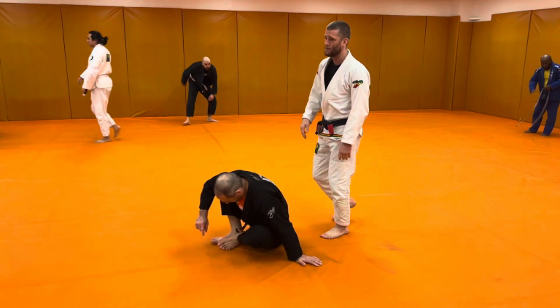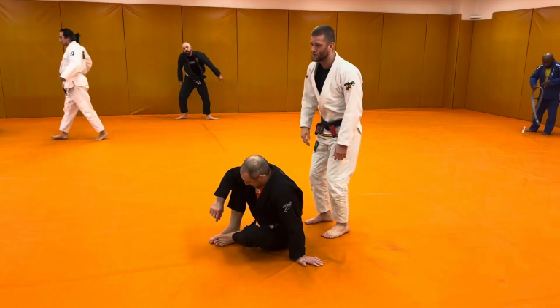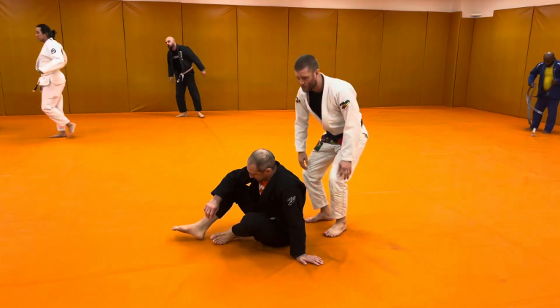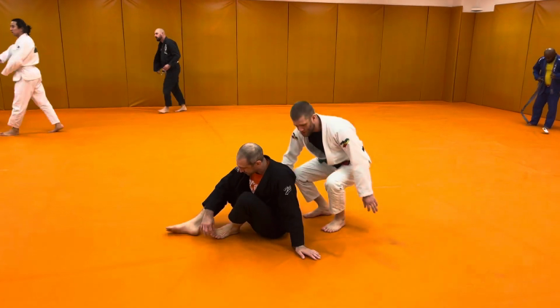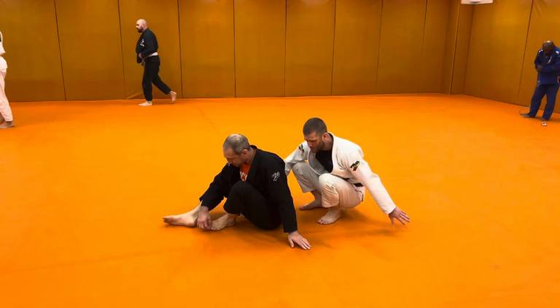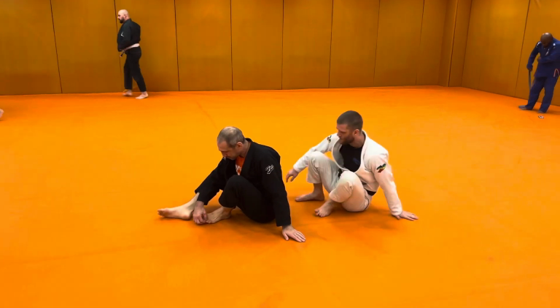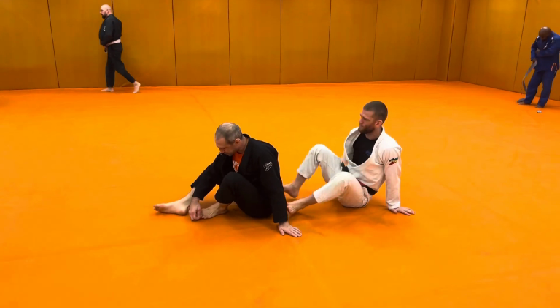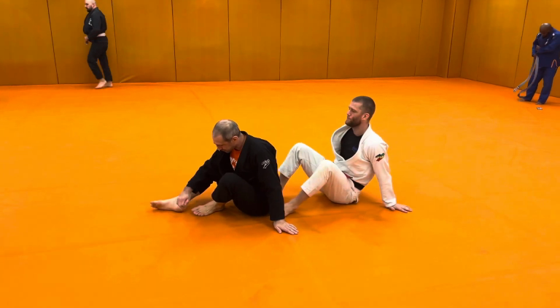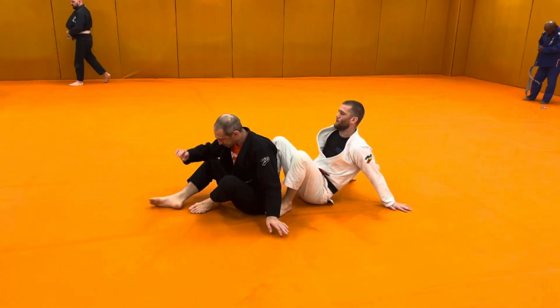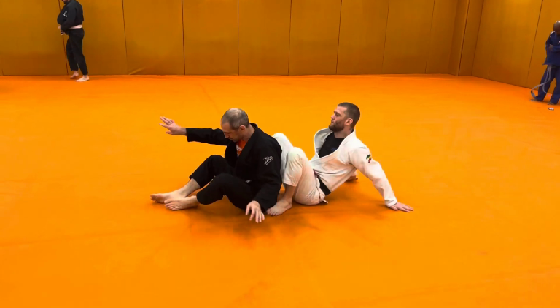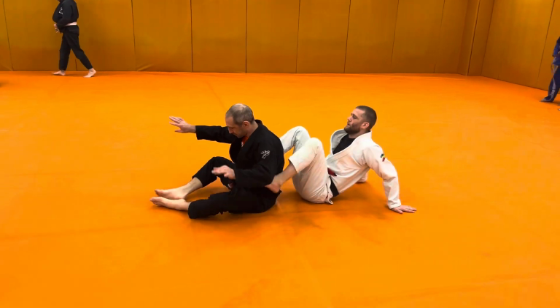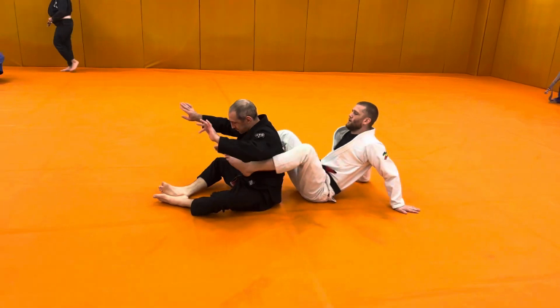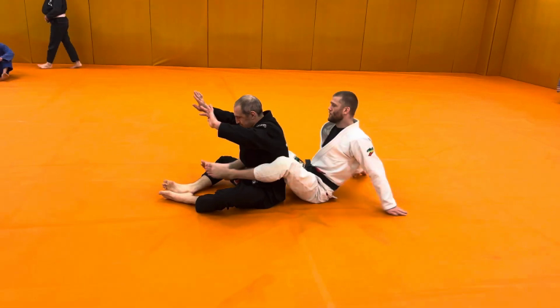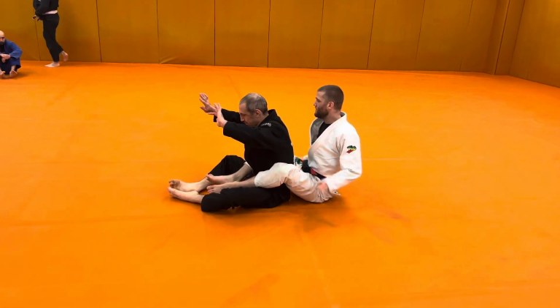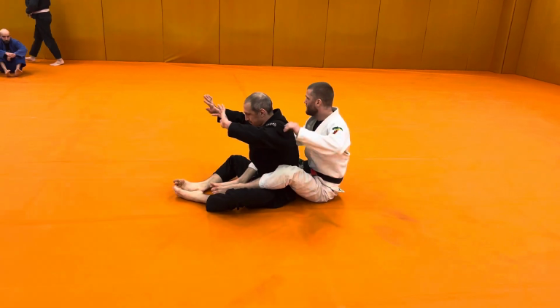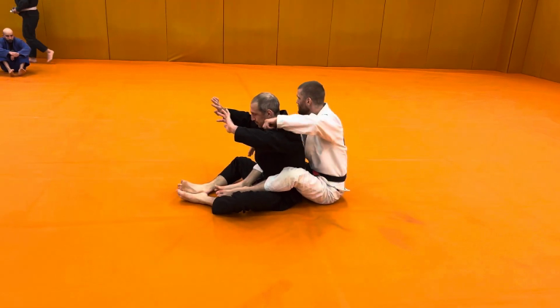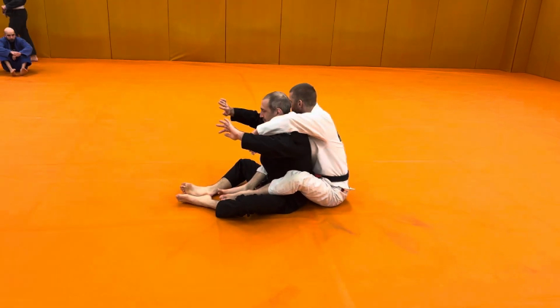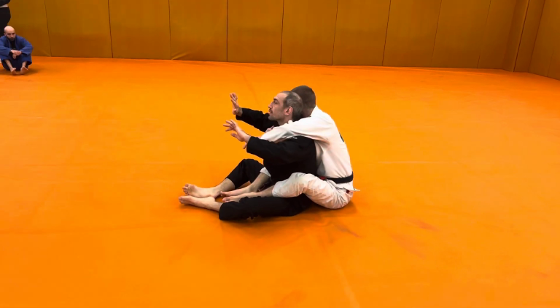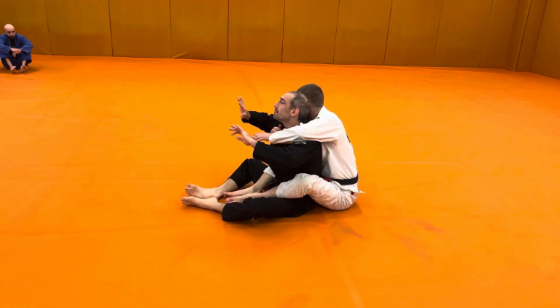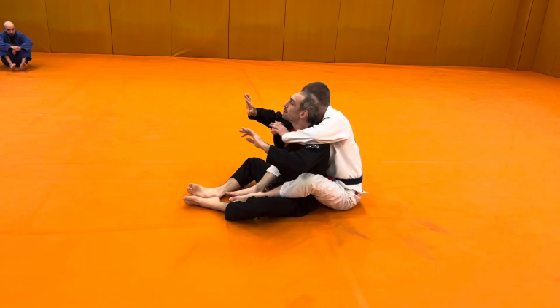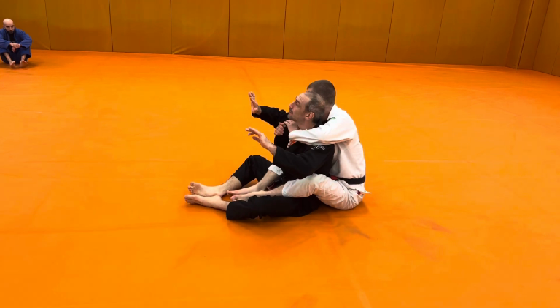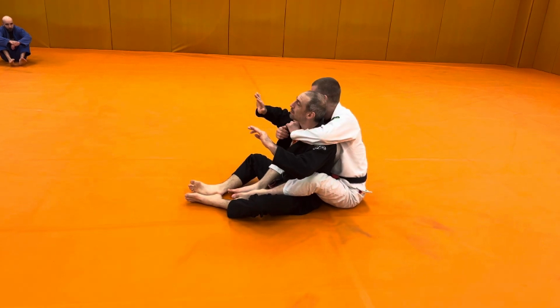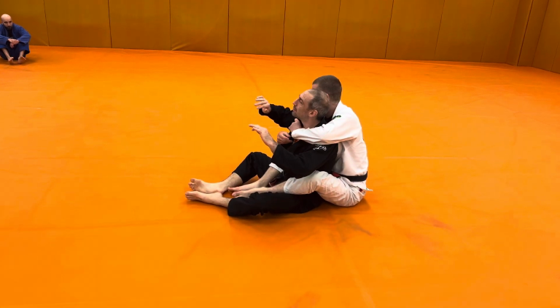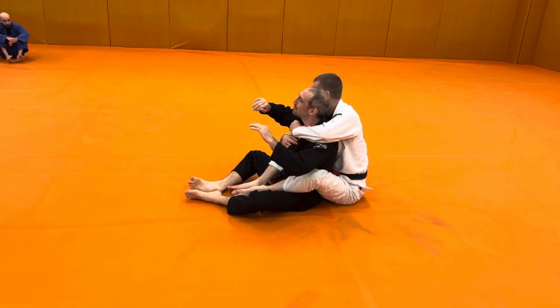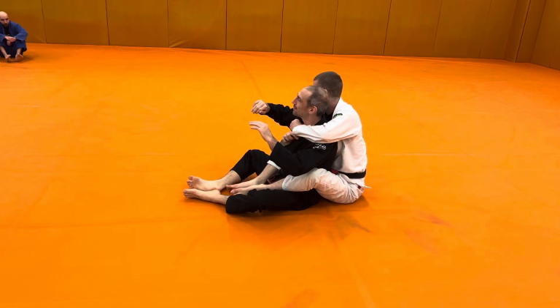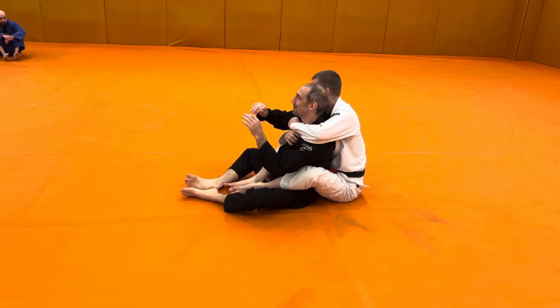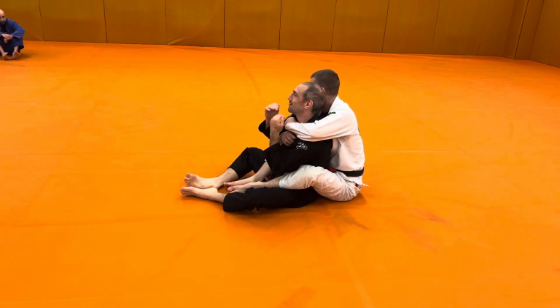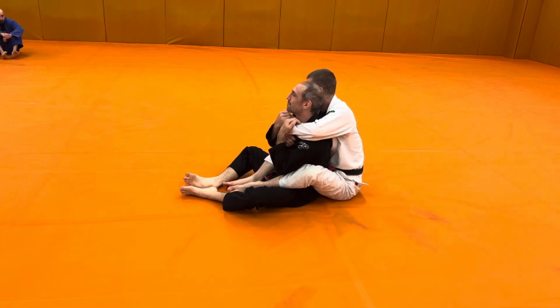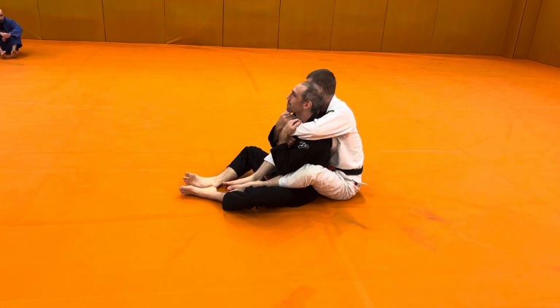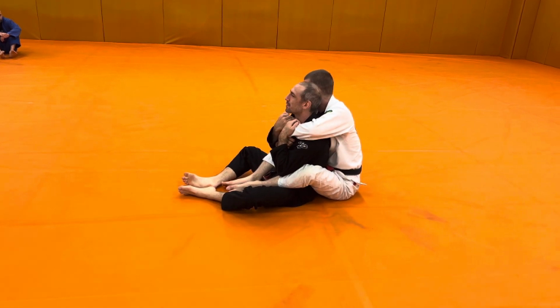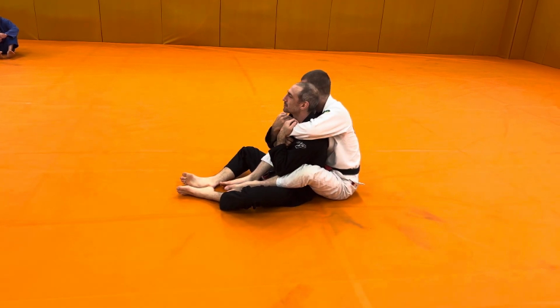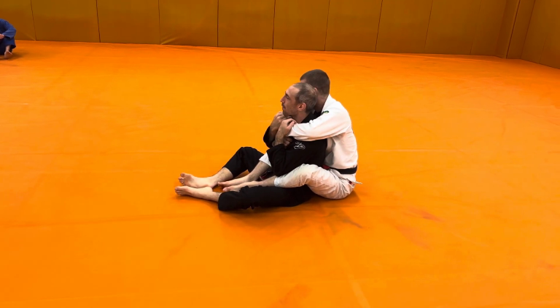Beginning position we started from. So if you see this and you think, not today, that's okay. We're drilling that clock choke.